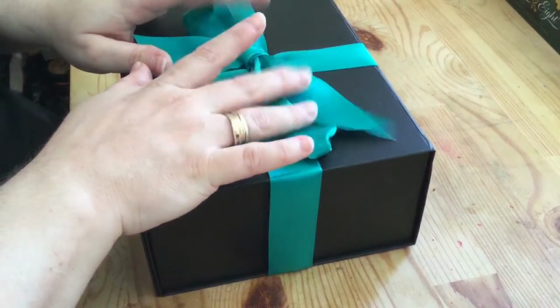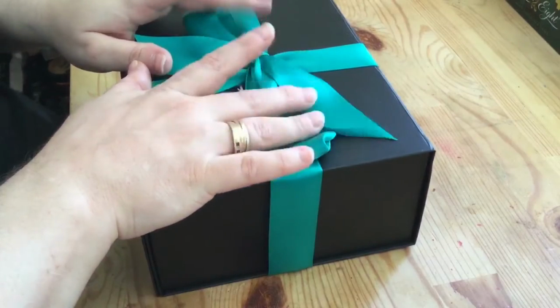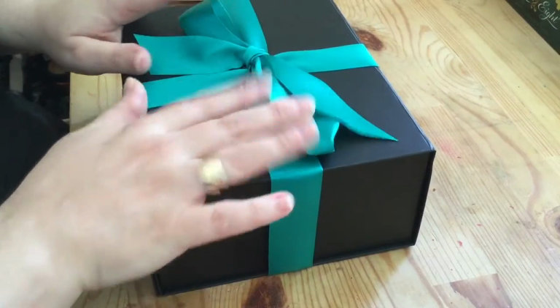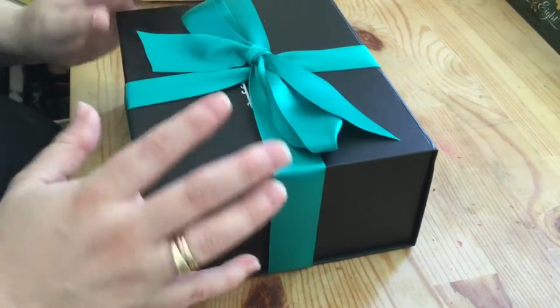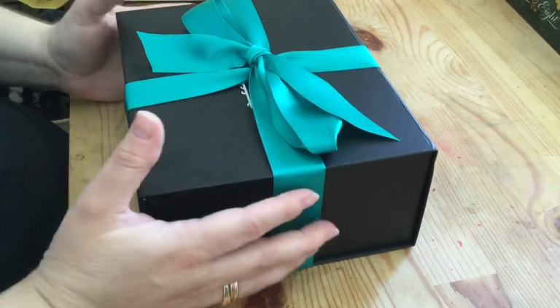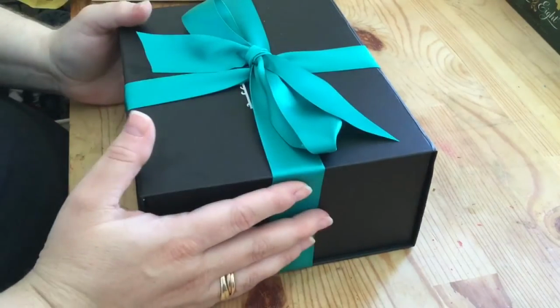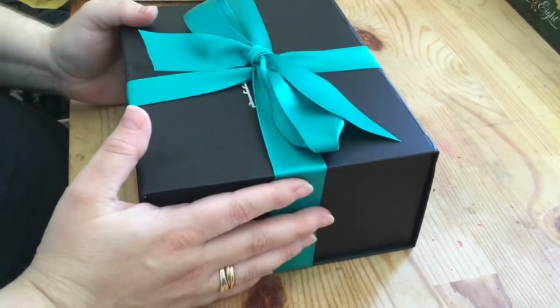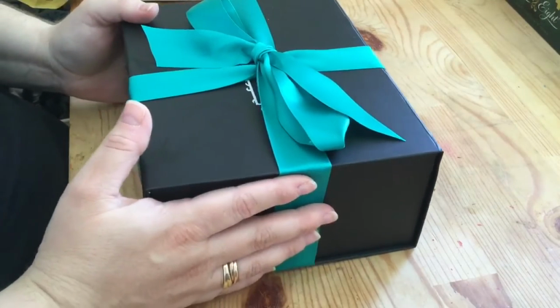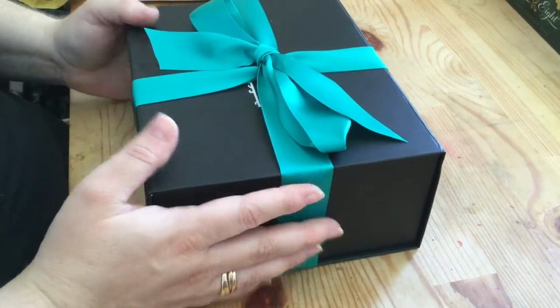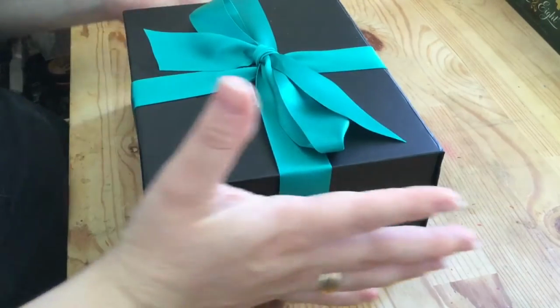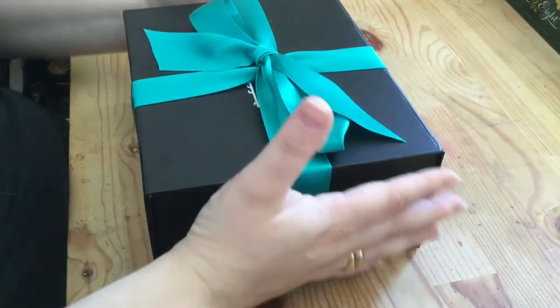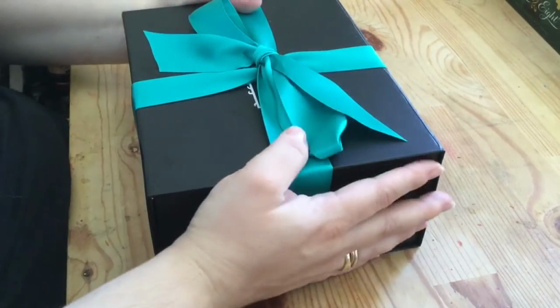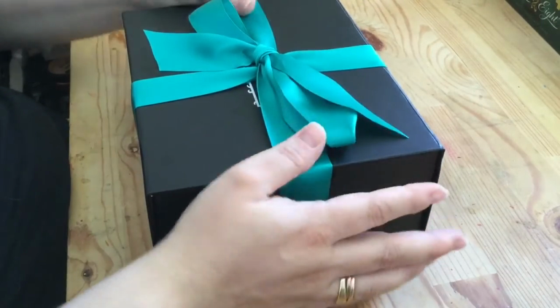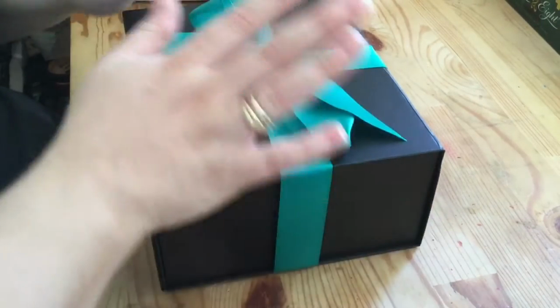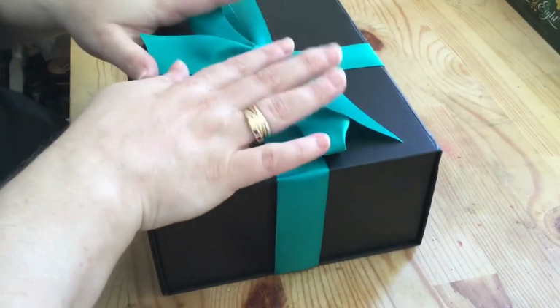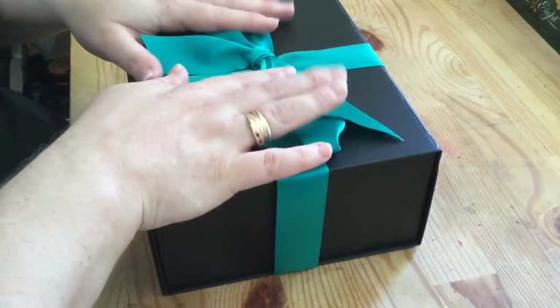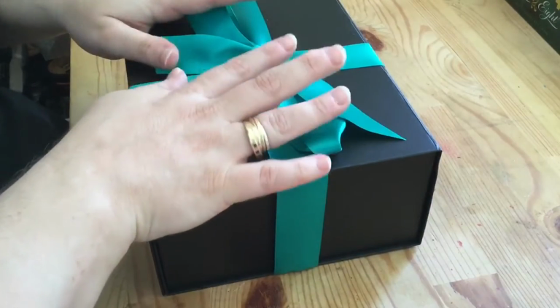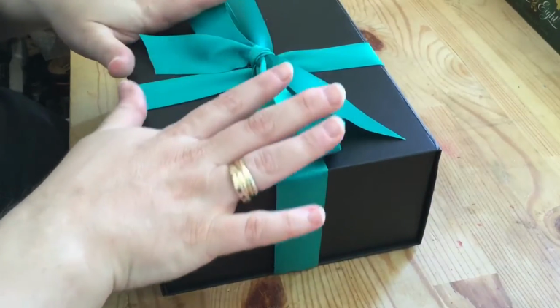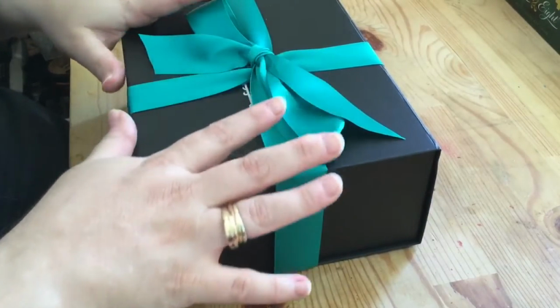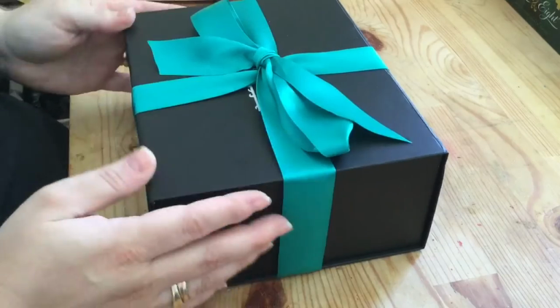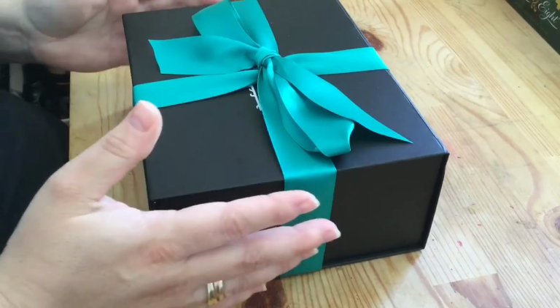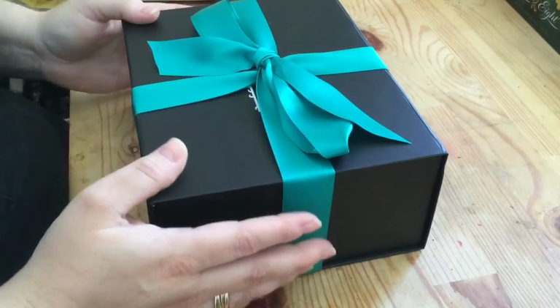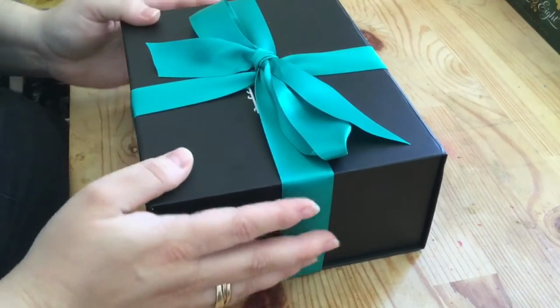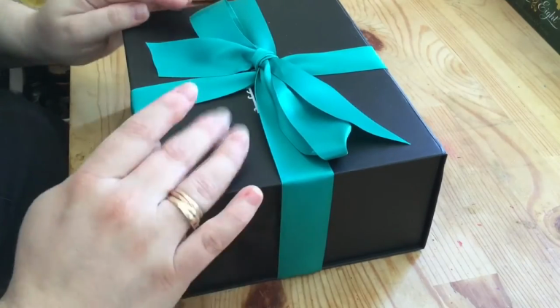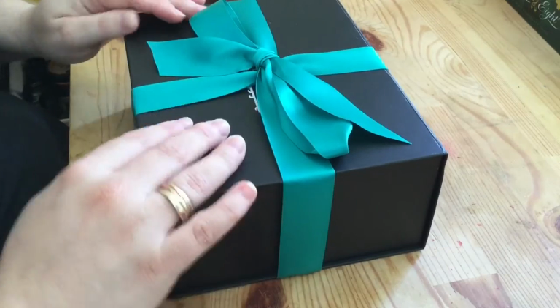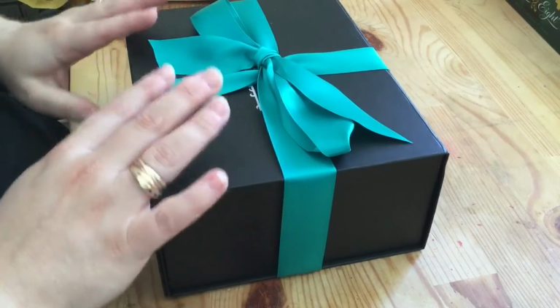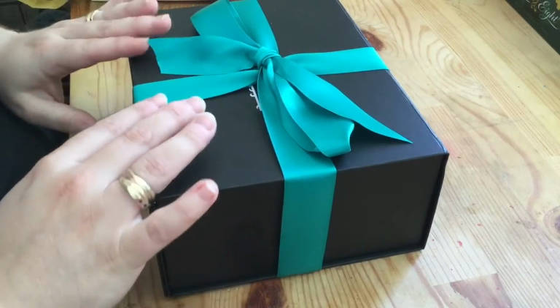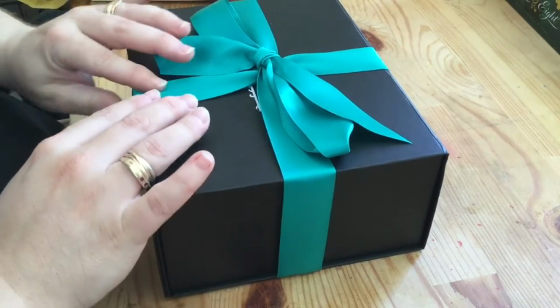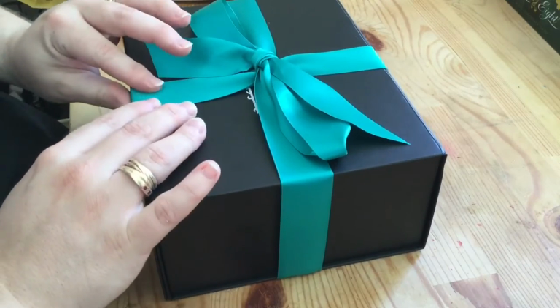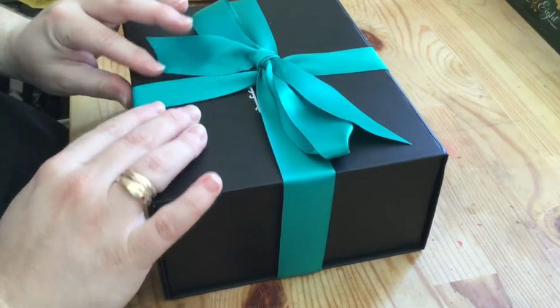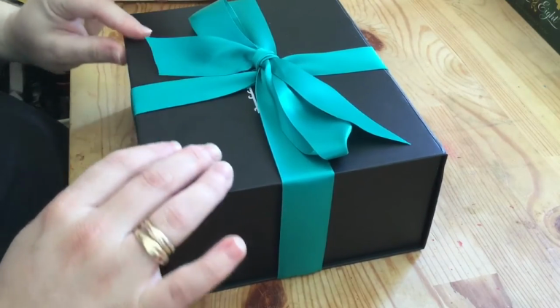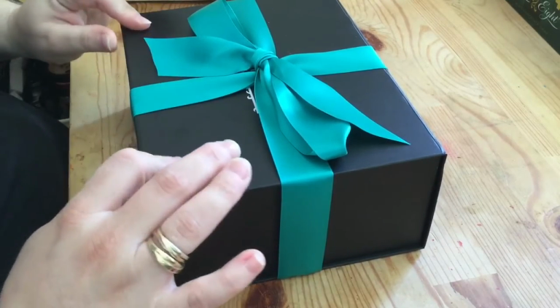Hi, it's Katie the Crafty Crab and today I have an unboxing for you. I'm quite excited to do this because I haven't bought one of these for ages.